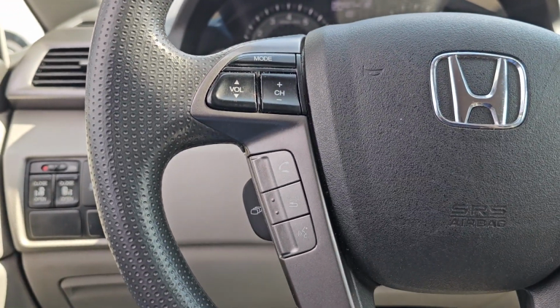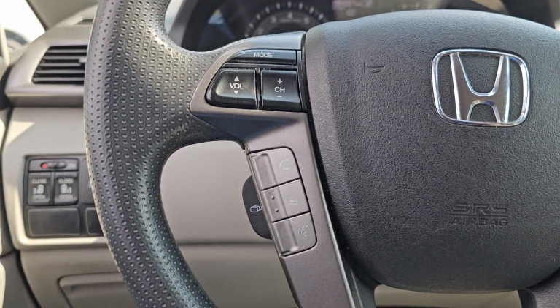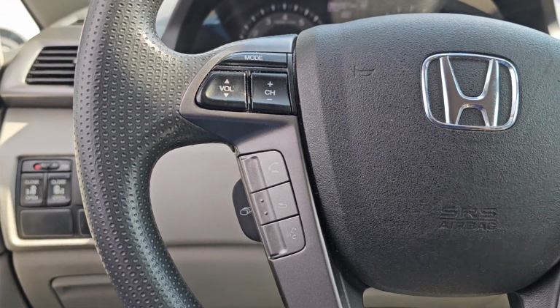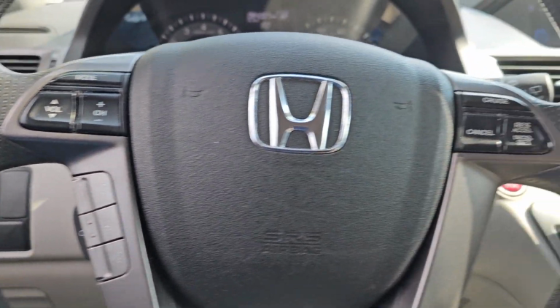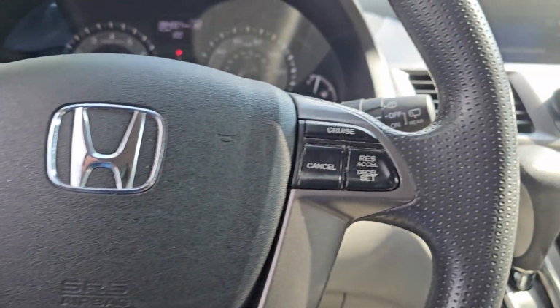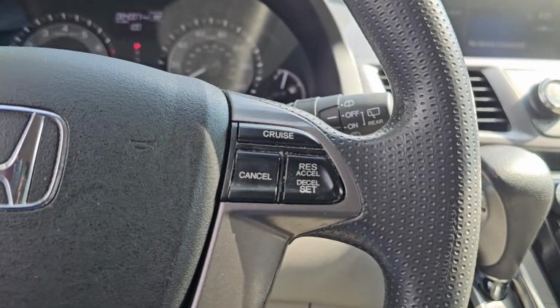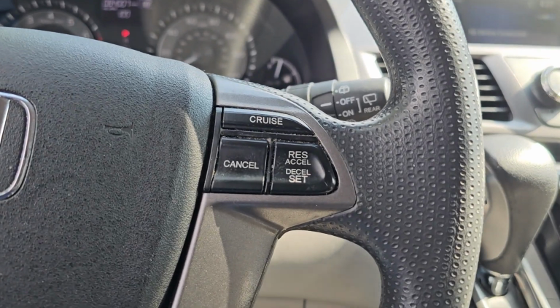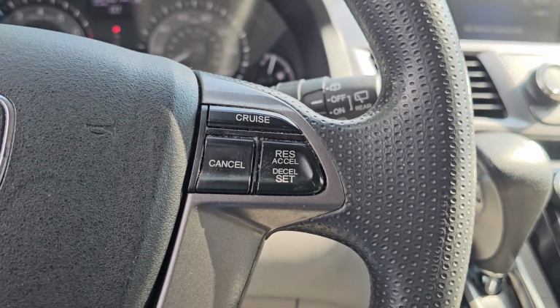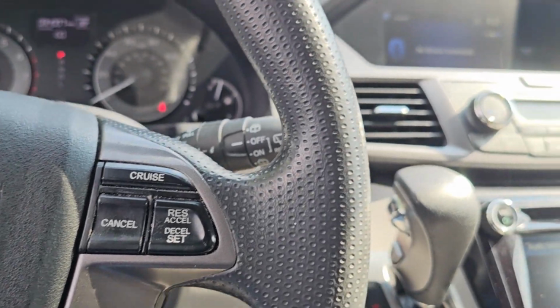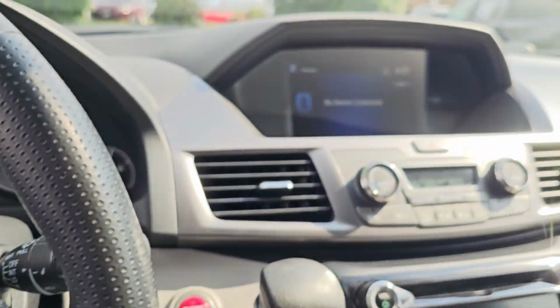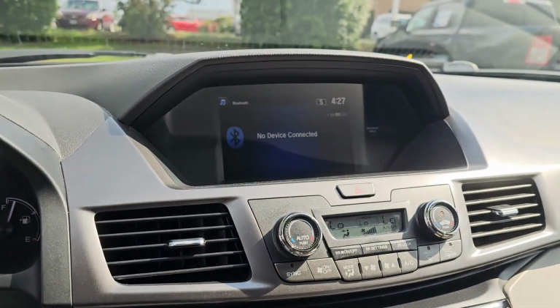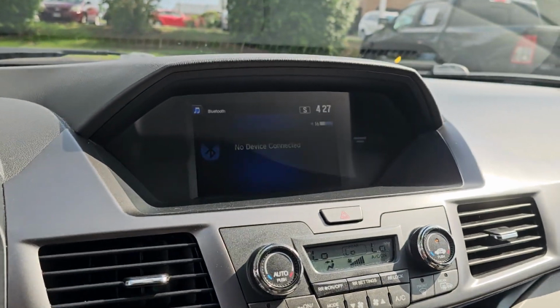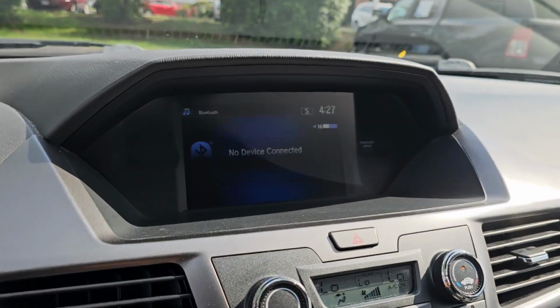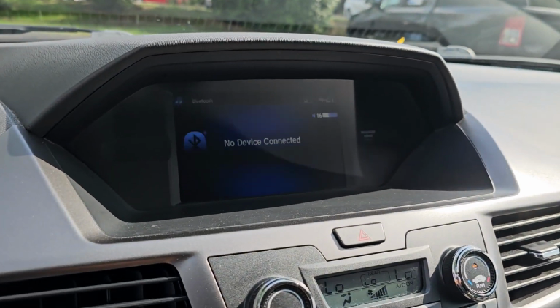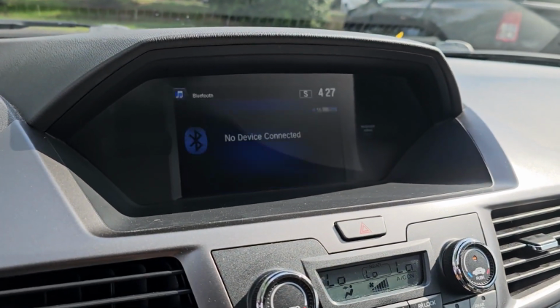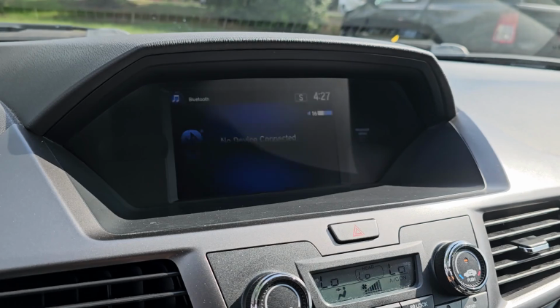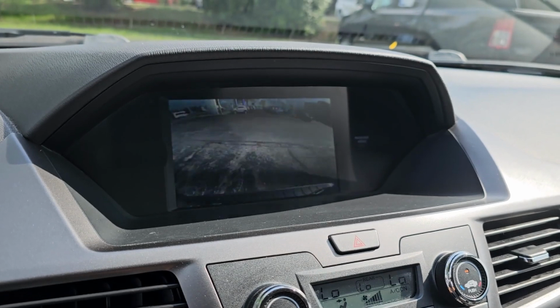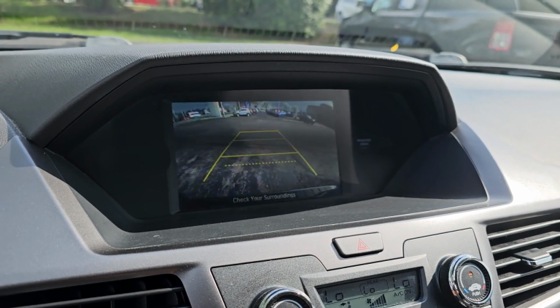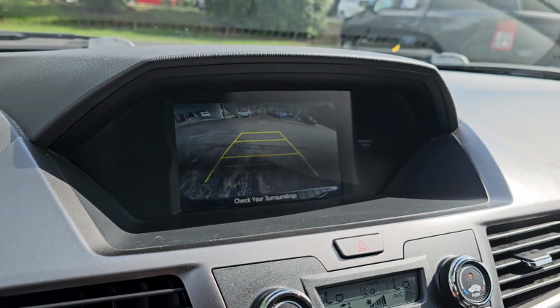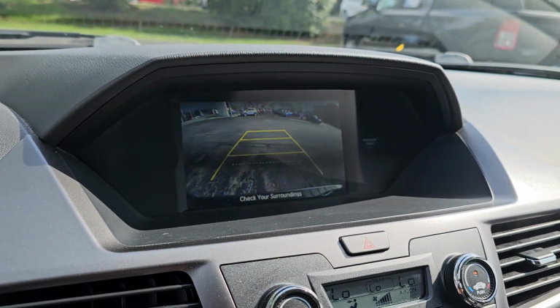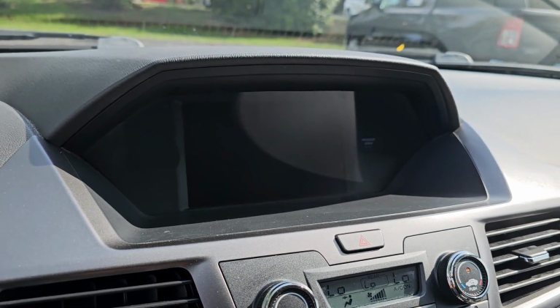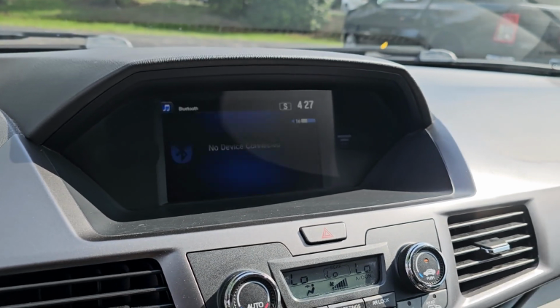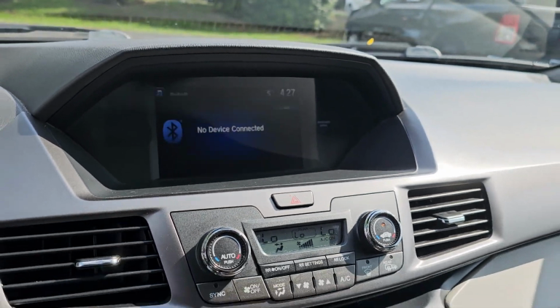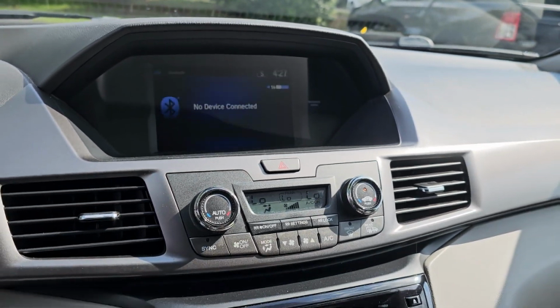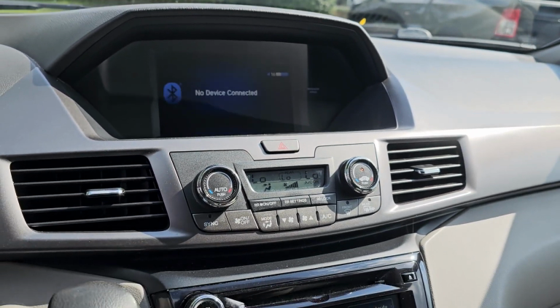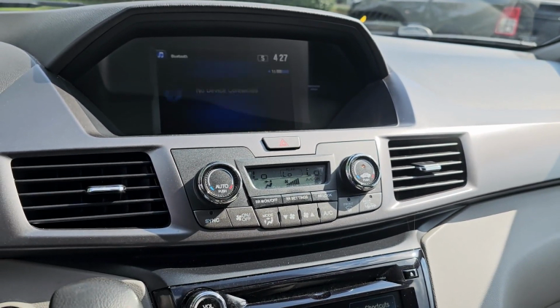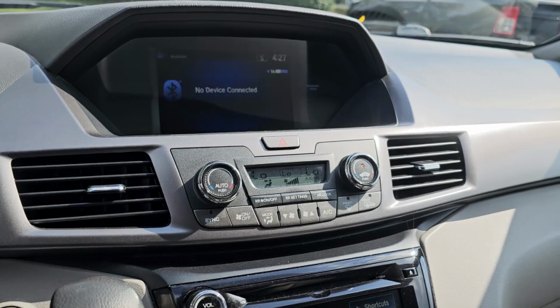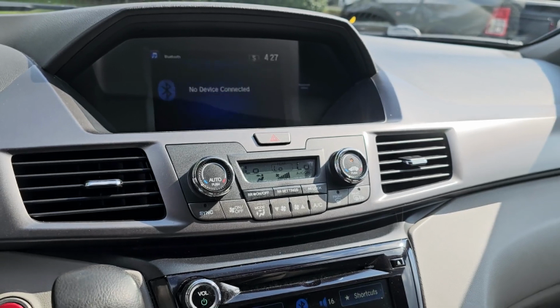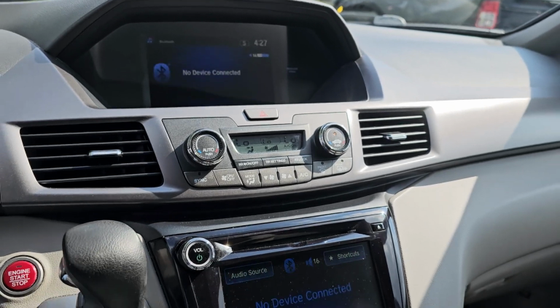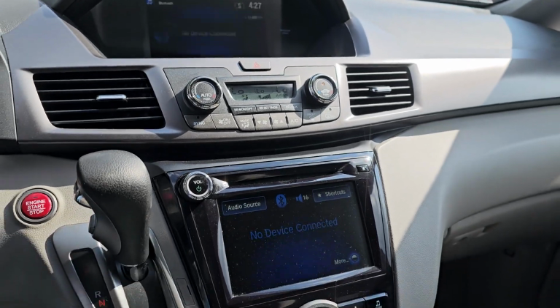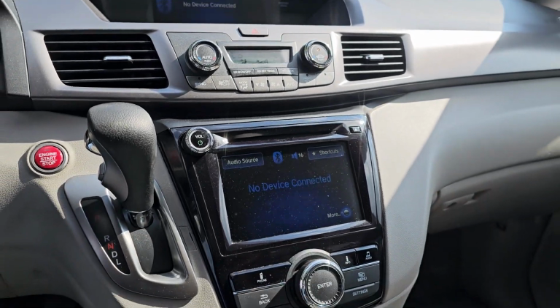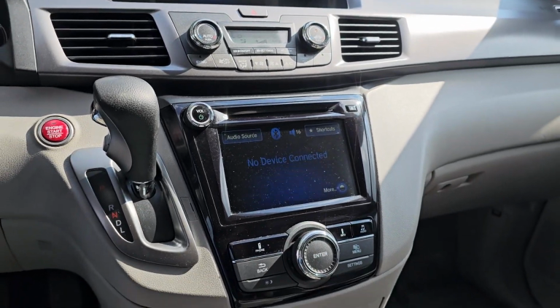Keyless entry, power passenger seat, heated mirrors, backup camera, alarm, electronic stability control, dual zone AC, rear AC, aluminum wheels, power driver seat.